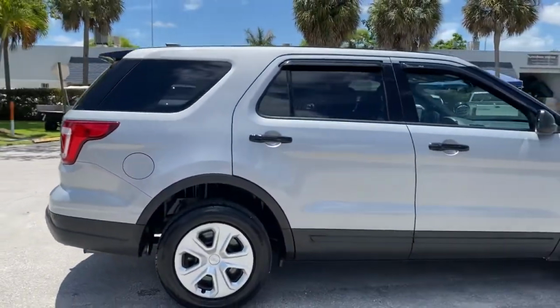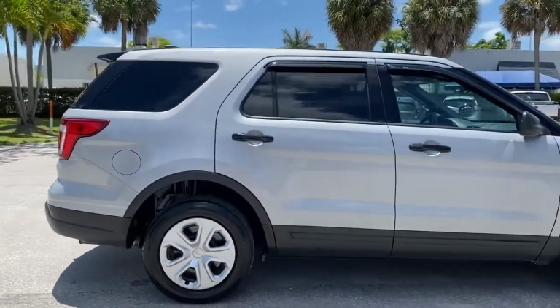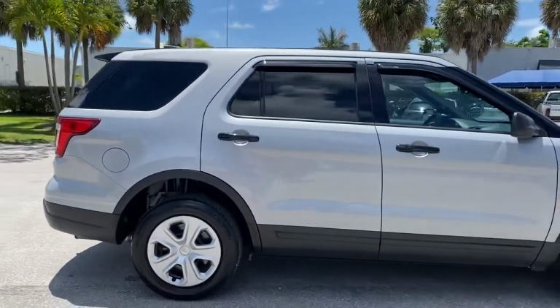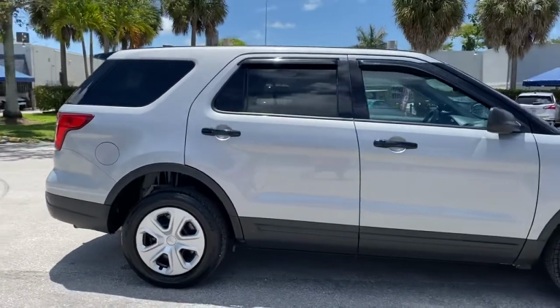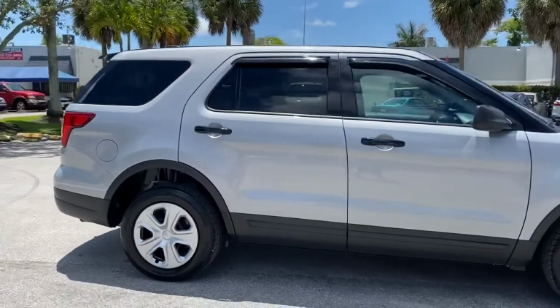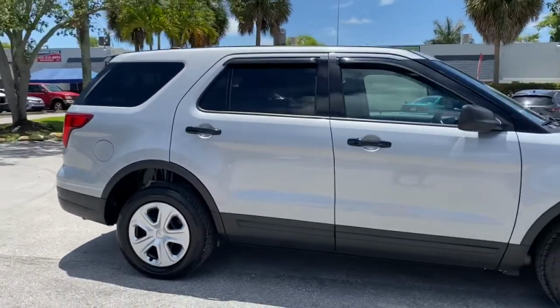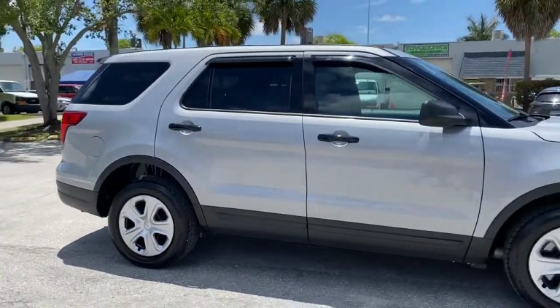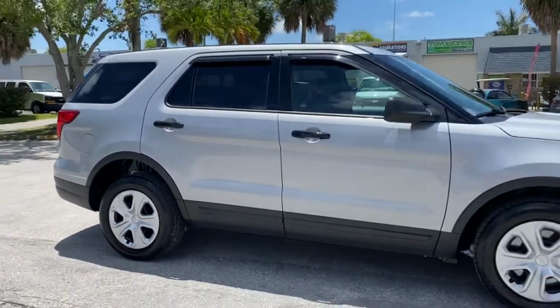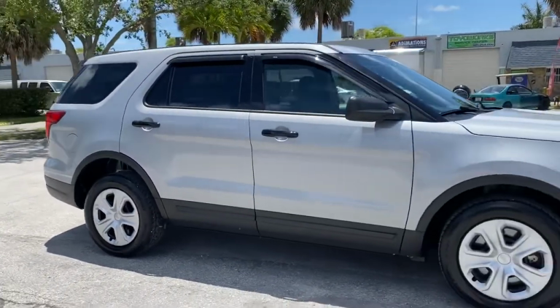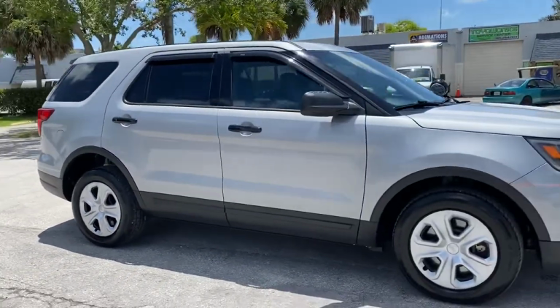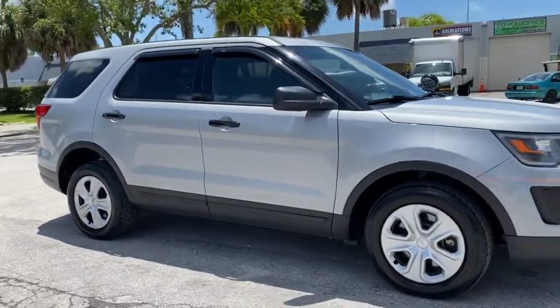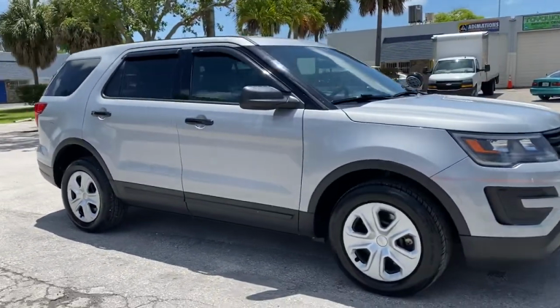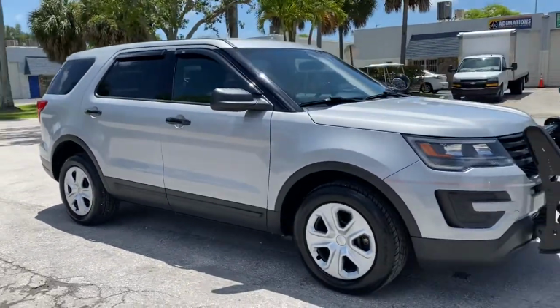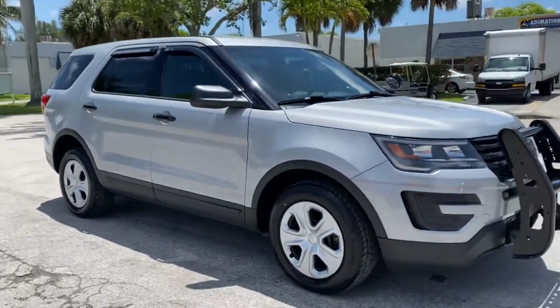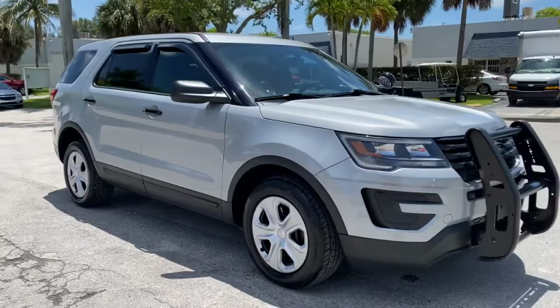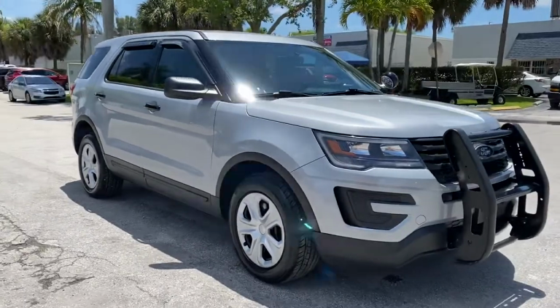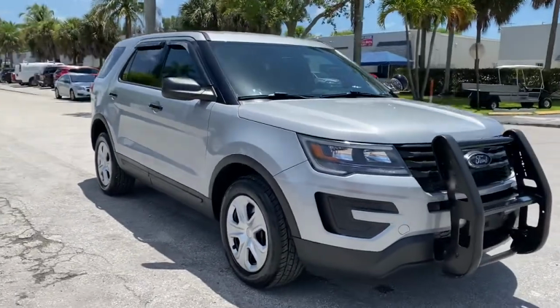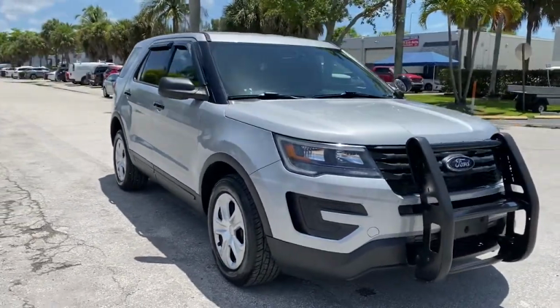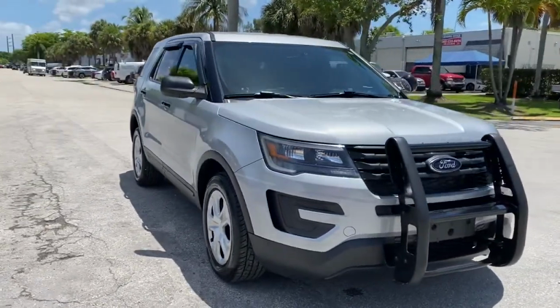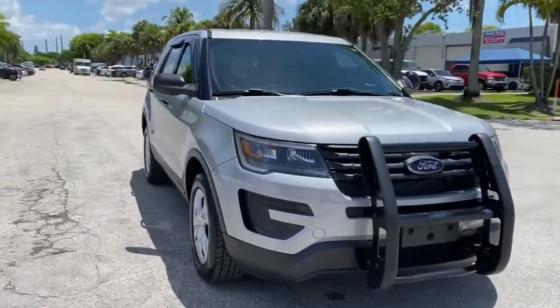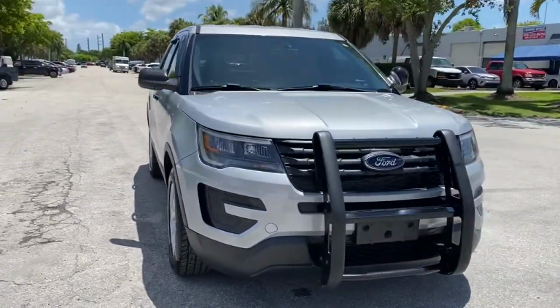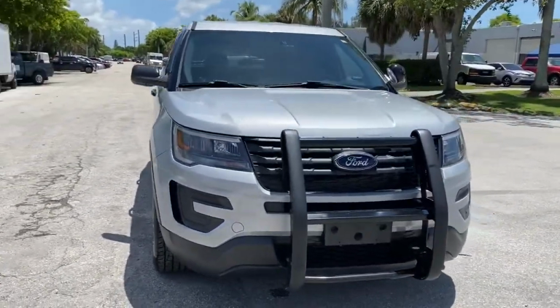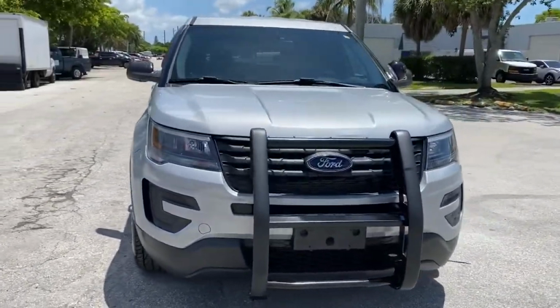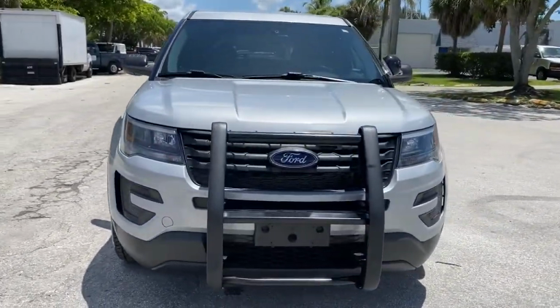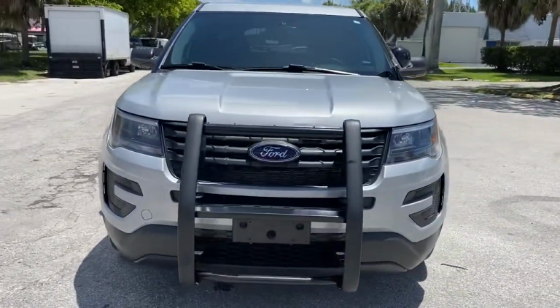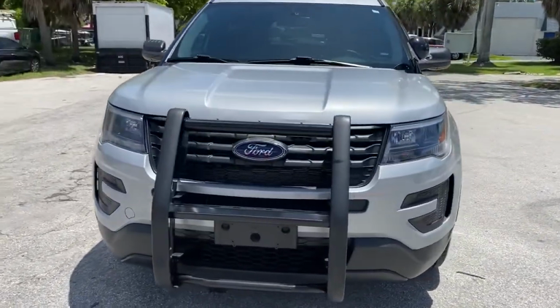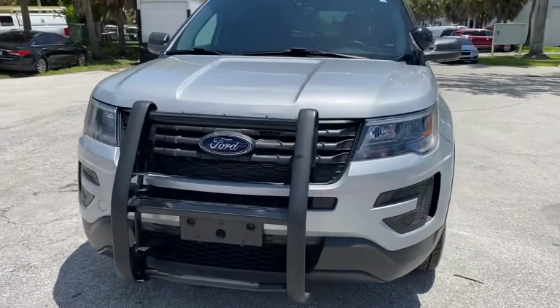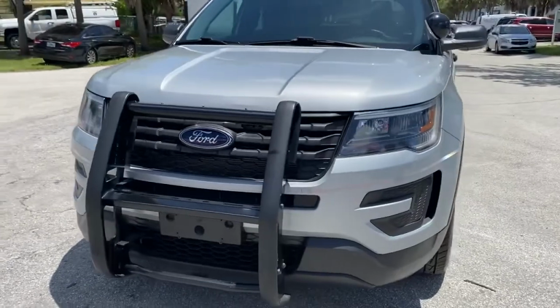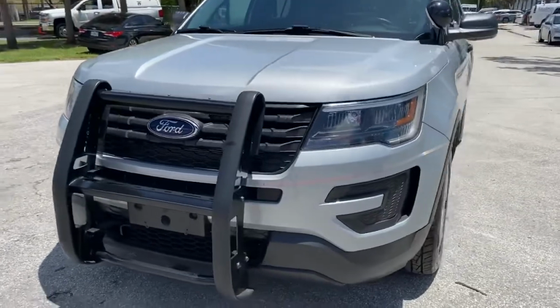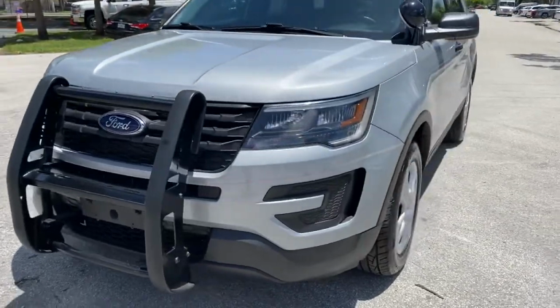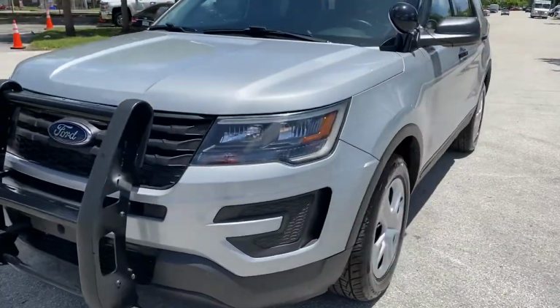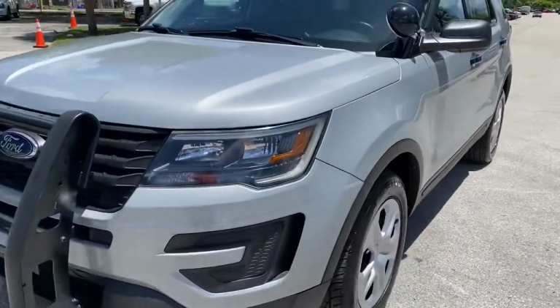Looks to be an admin unit because it has the full-size wheel covers. You know I always do a circular walk around first, then I go up close and personal on the unit pointing out any defect that I might find. Starting with the driver's front fender.